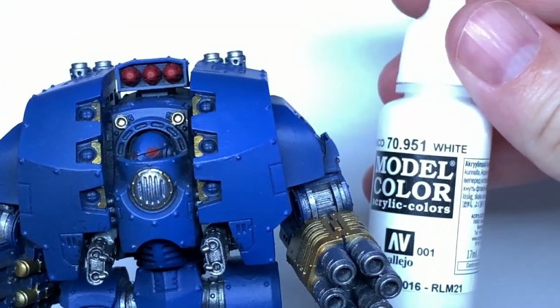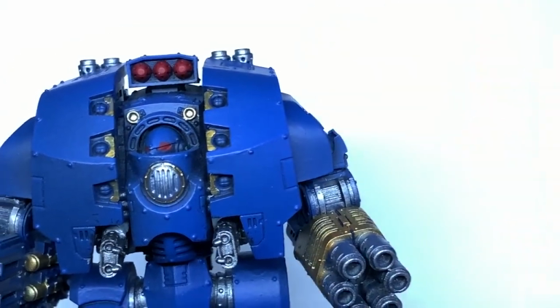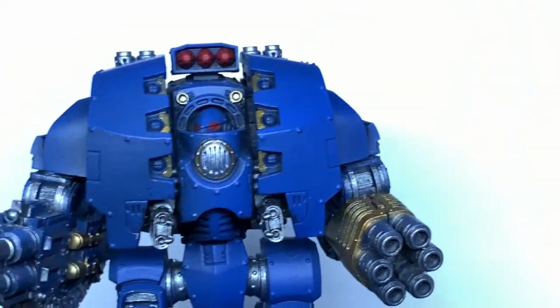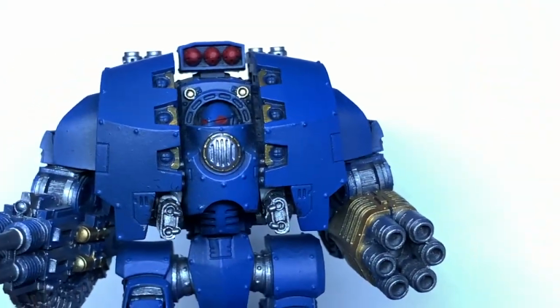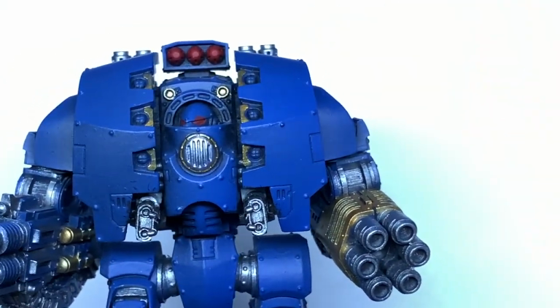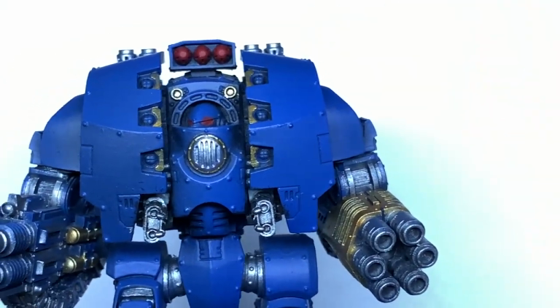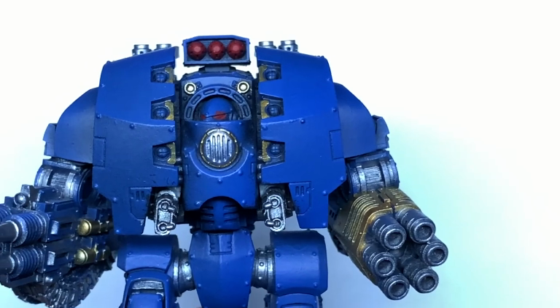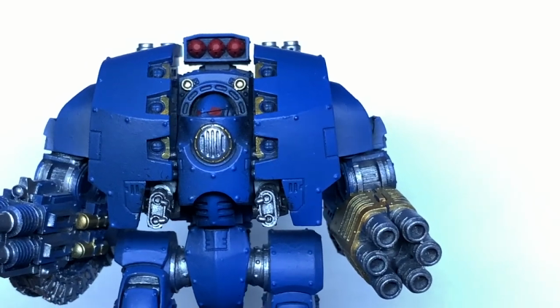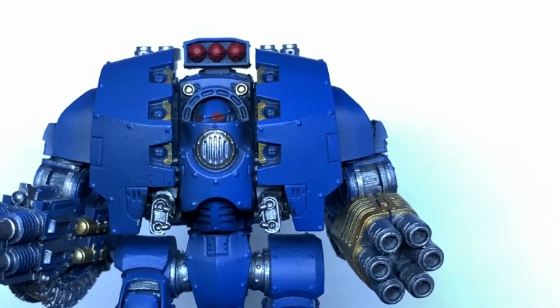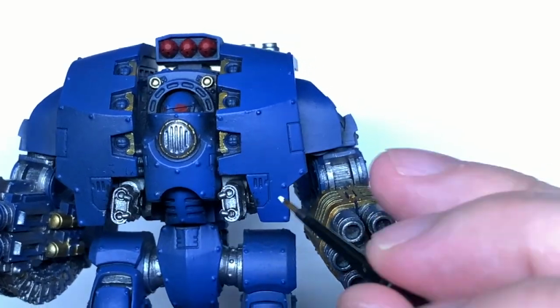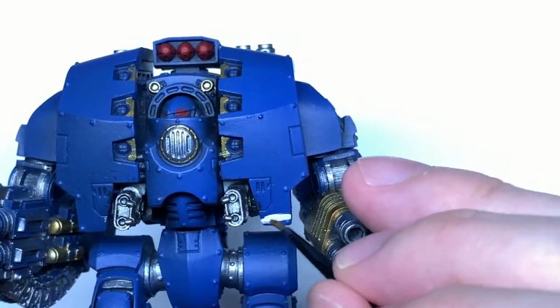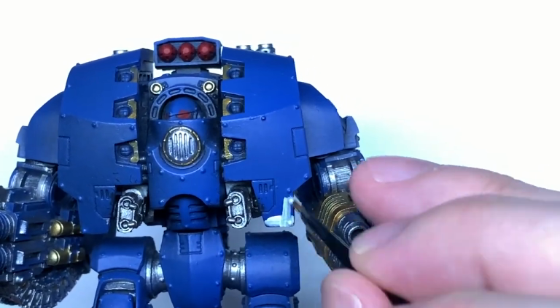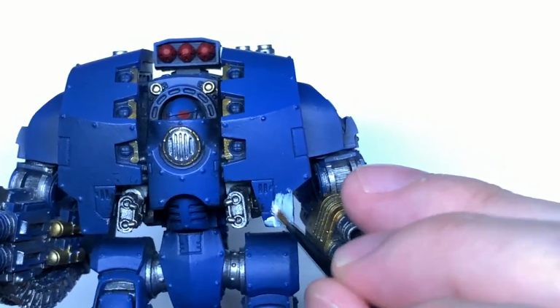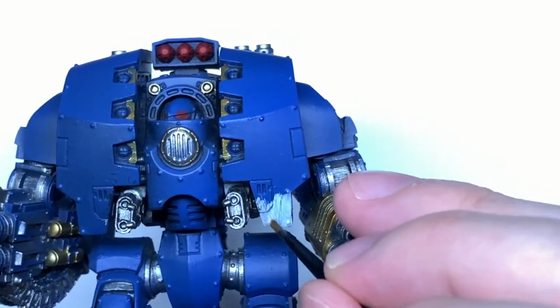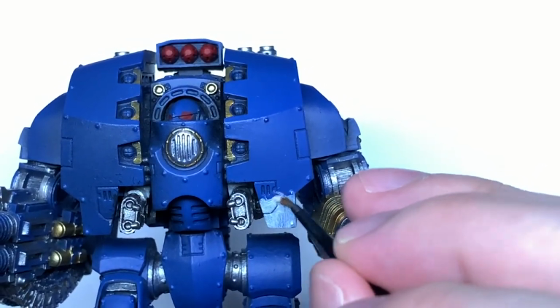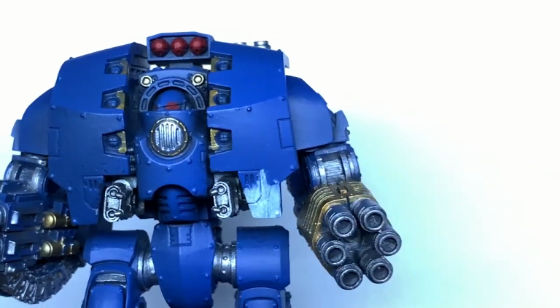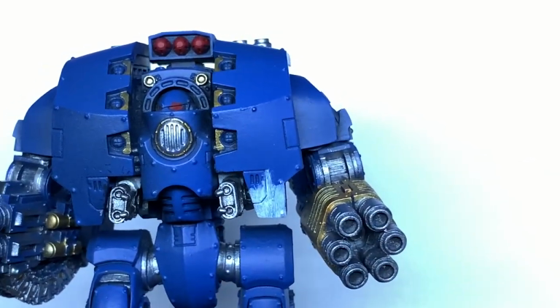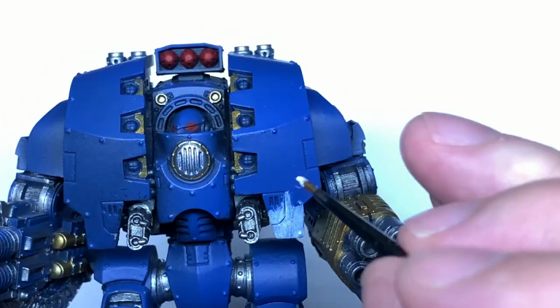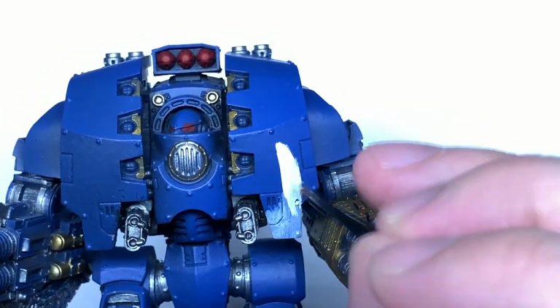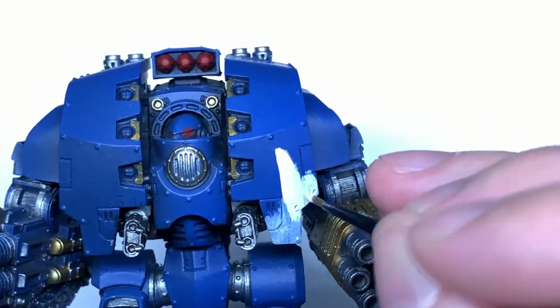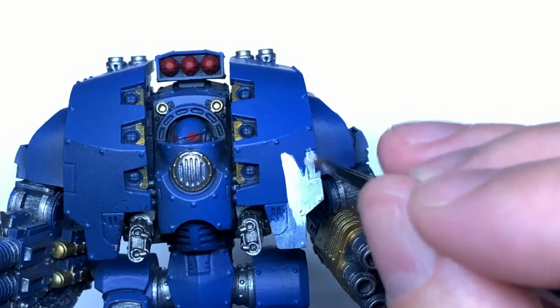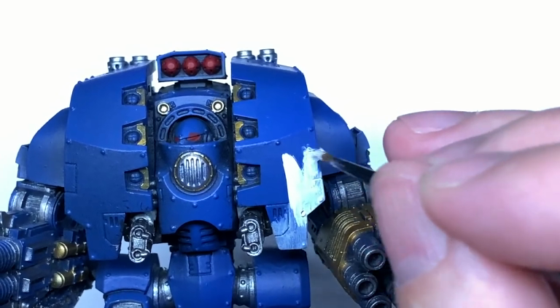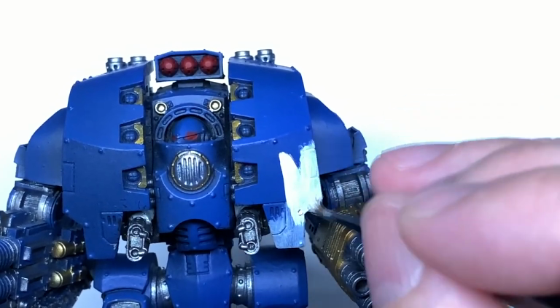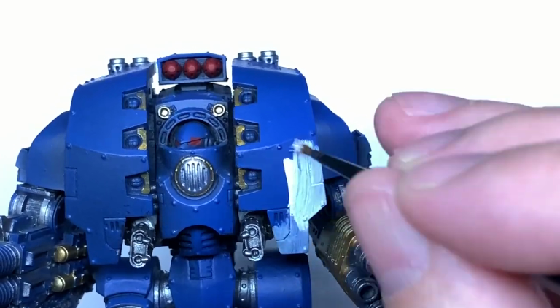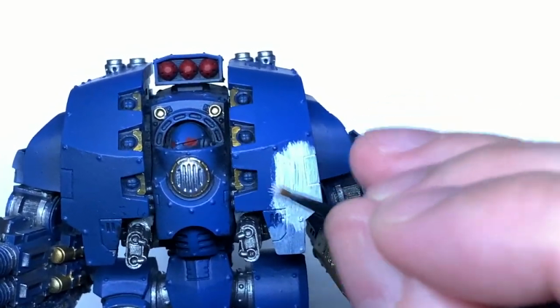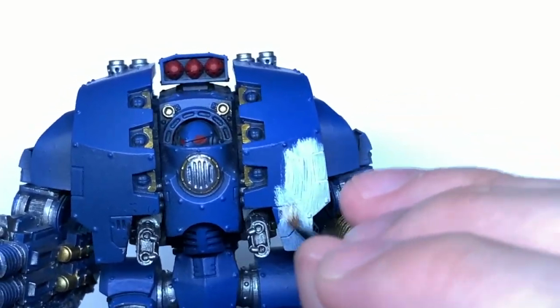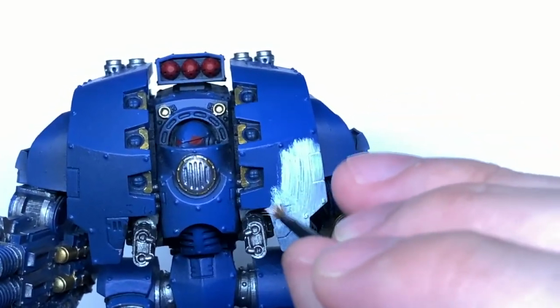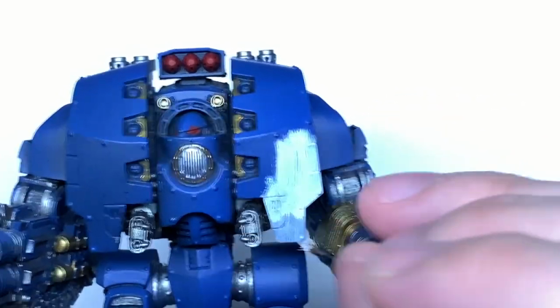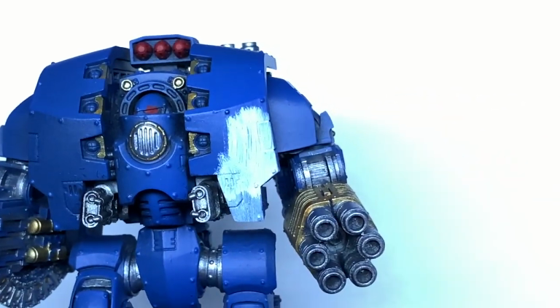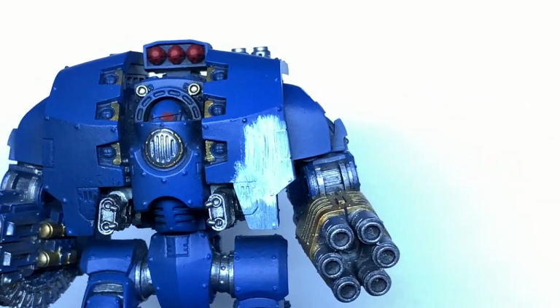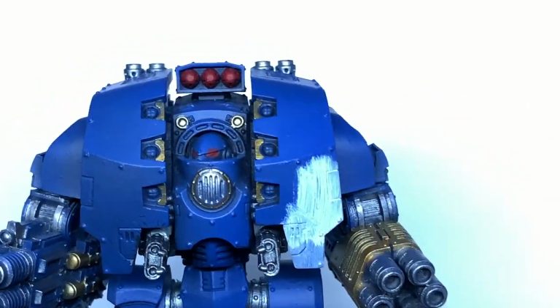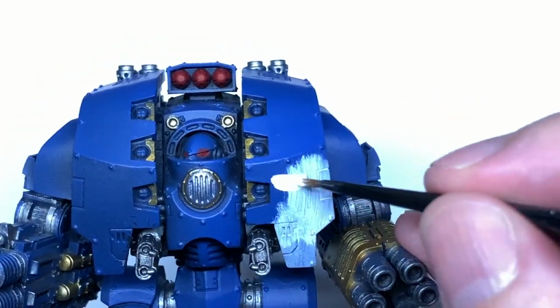Now we're going to add a little bit of white to the miniature. We're going to do those two big plates of armour on the front and one of the knee pads, just to give them that nice crisp white look to make them stand out against the blue.